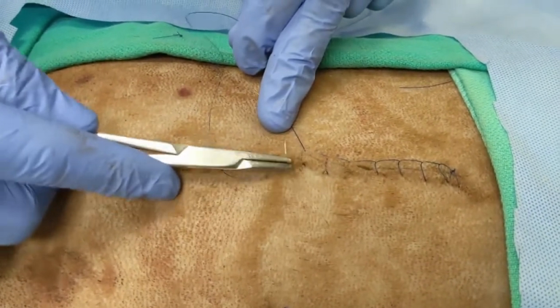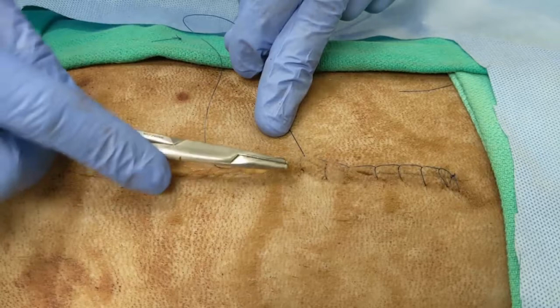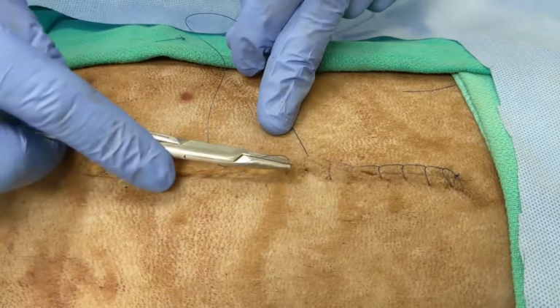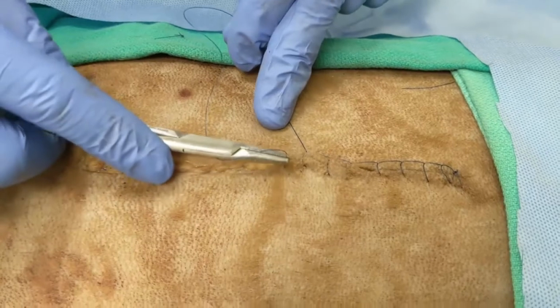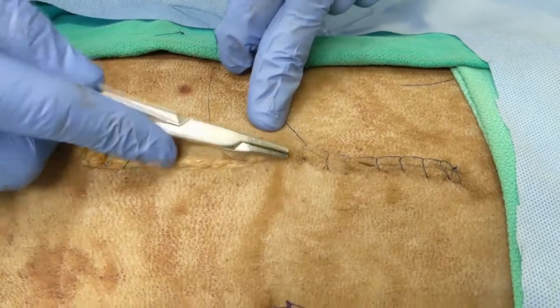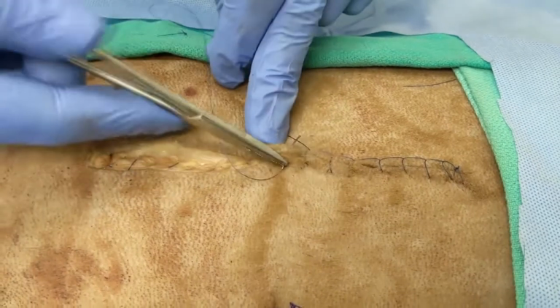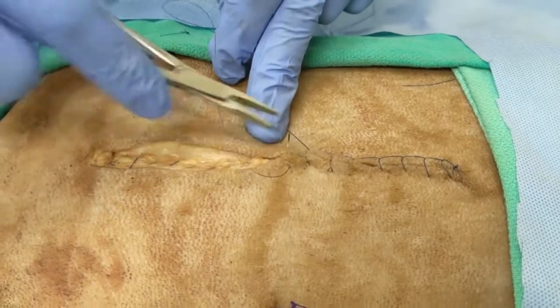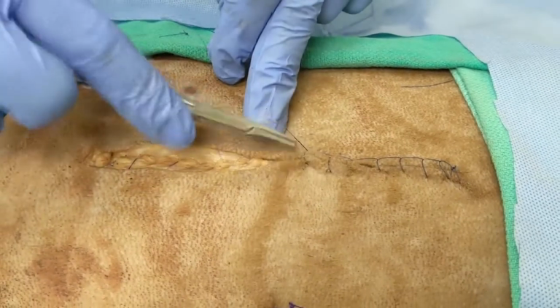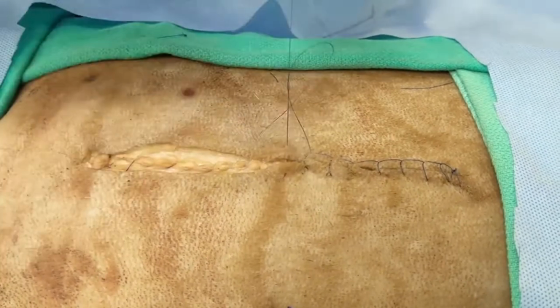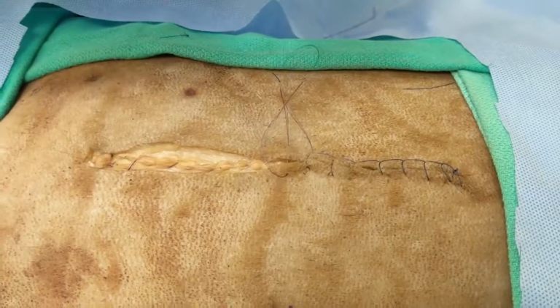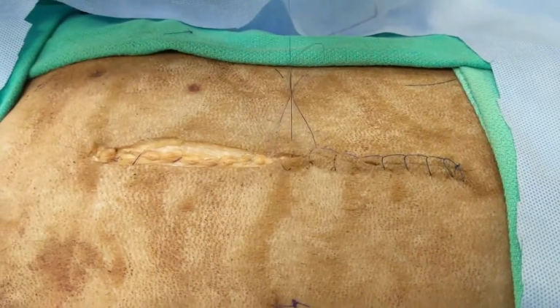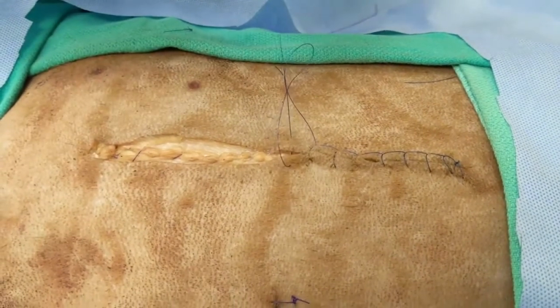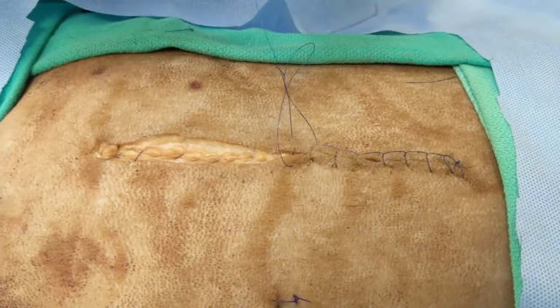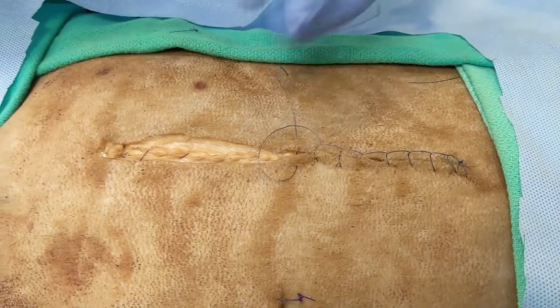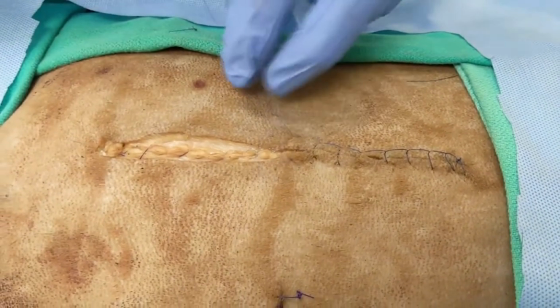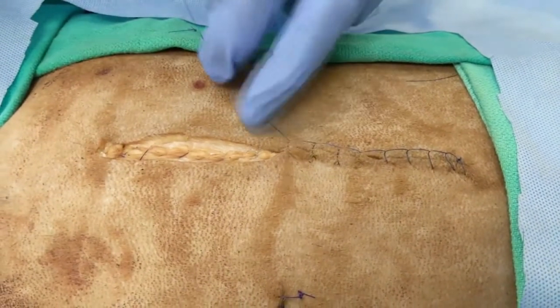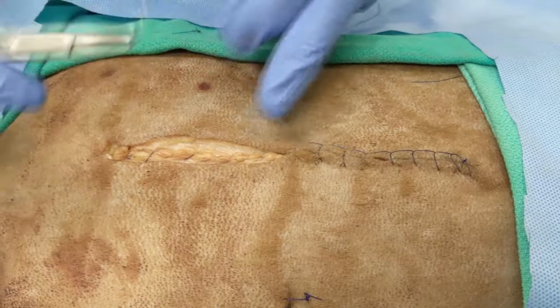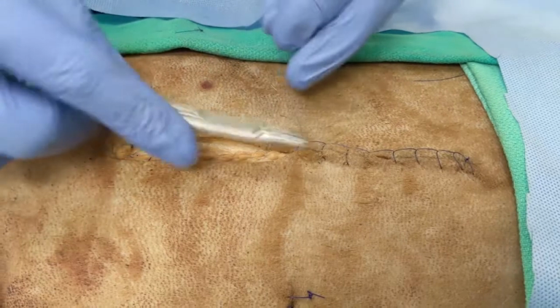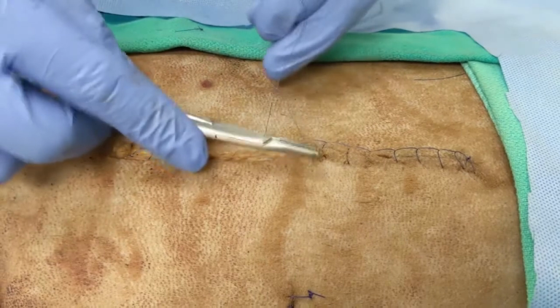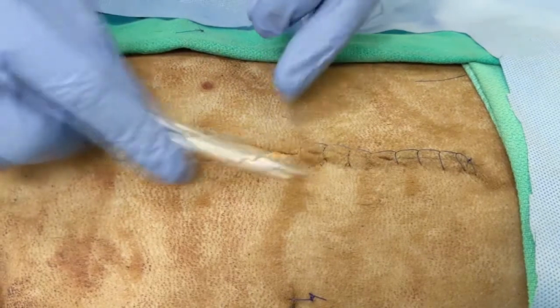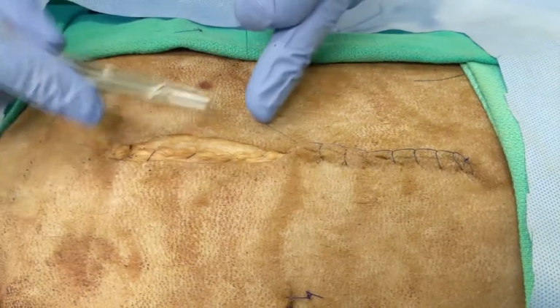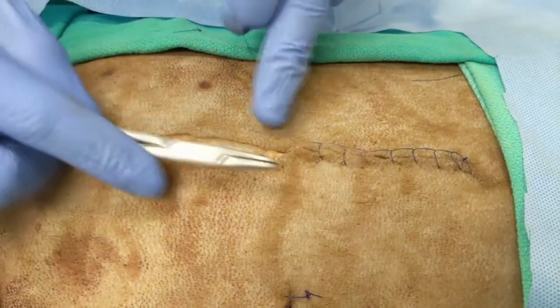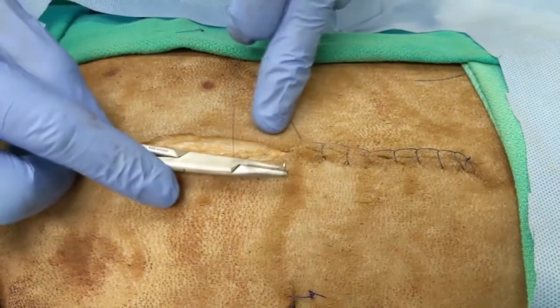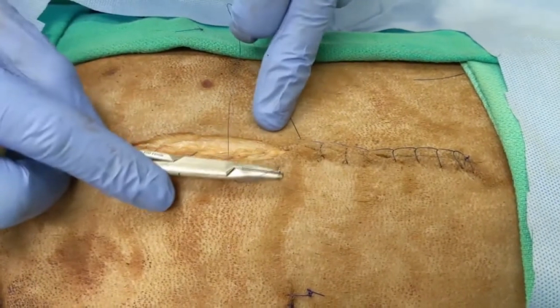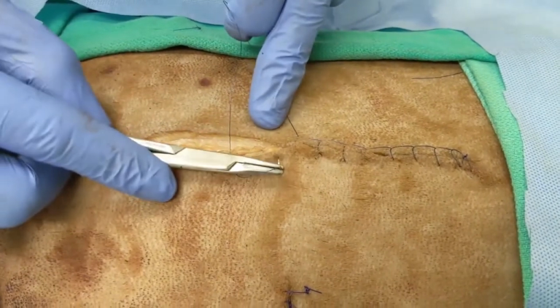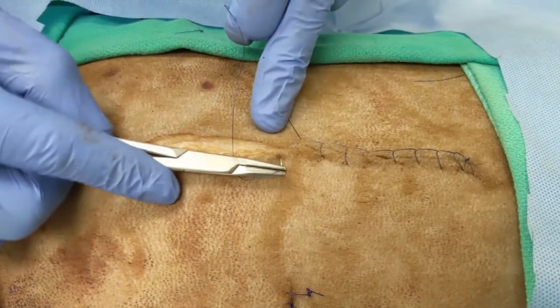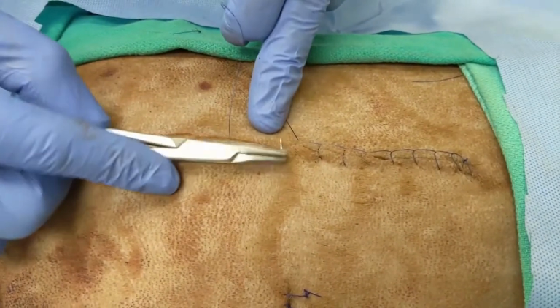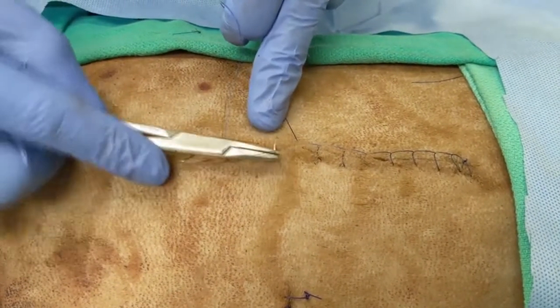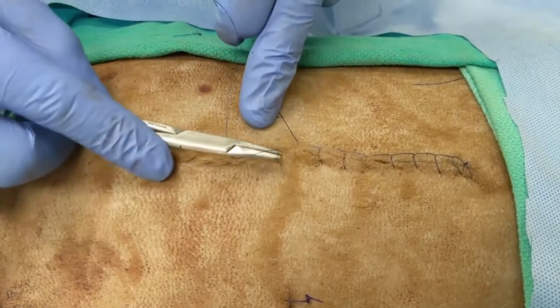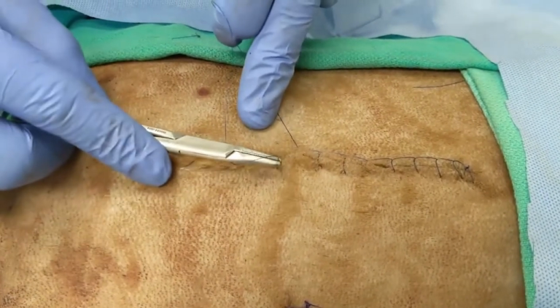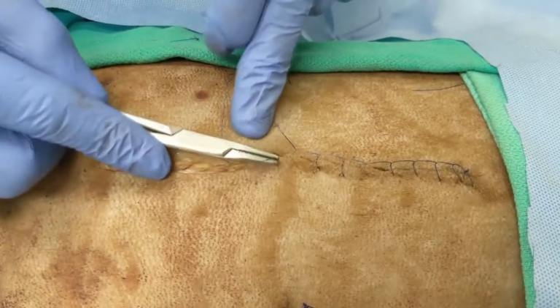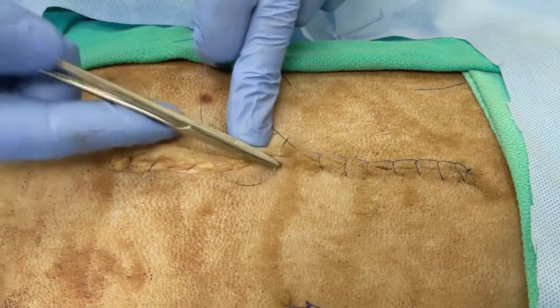Try to minimize manipulation and handling of the skin with instrumentation as much as possible, as this can be traumatic to the skin. Often you can manipulate the skin with closed instruments or a finger instead.